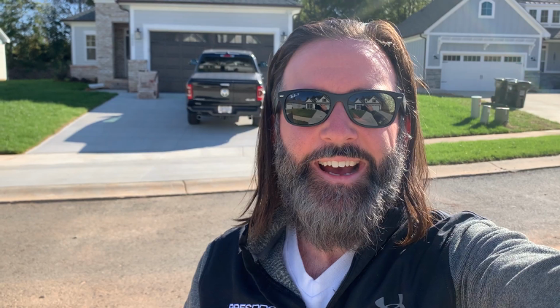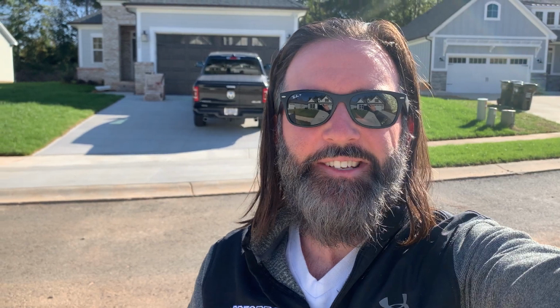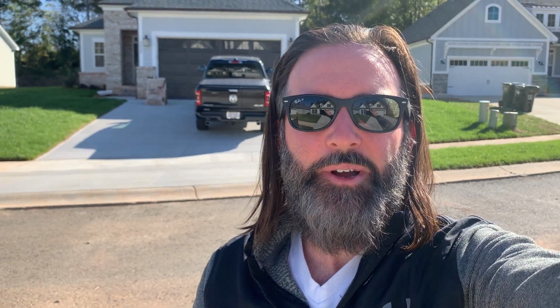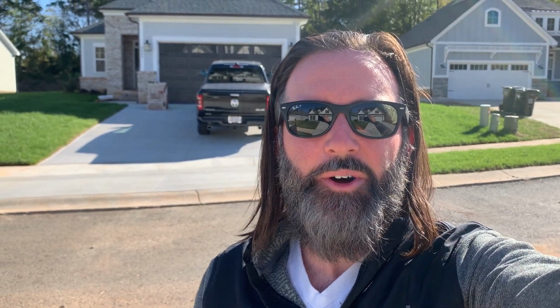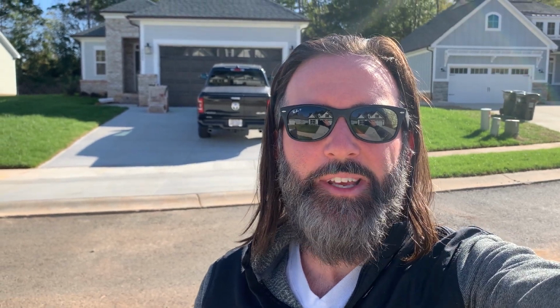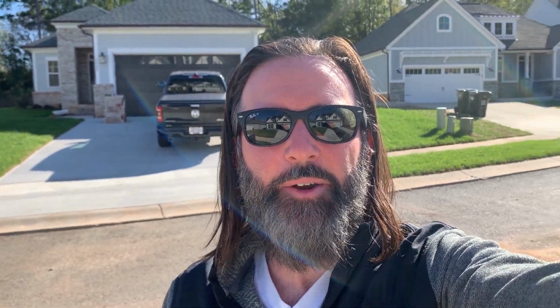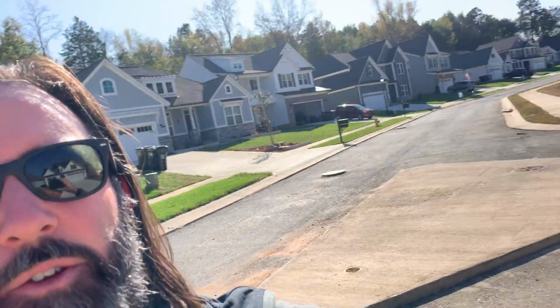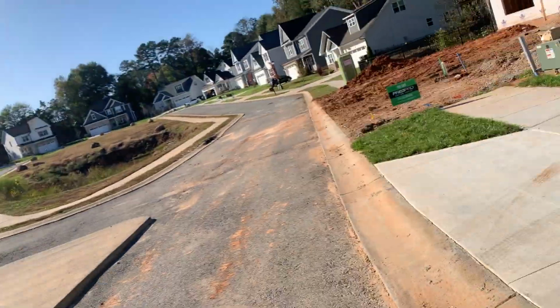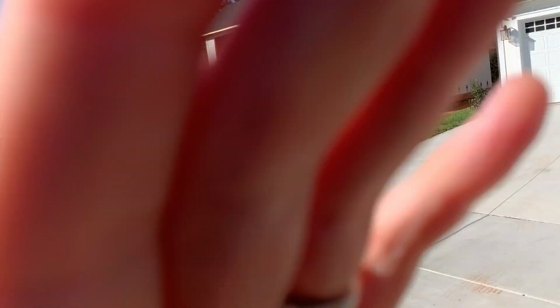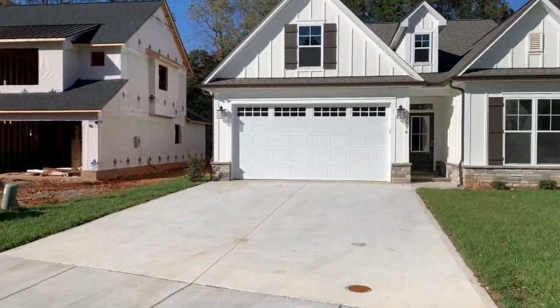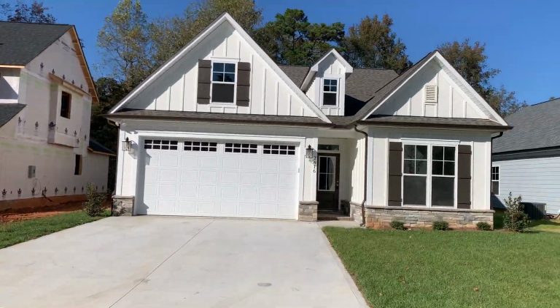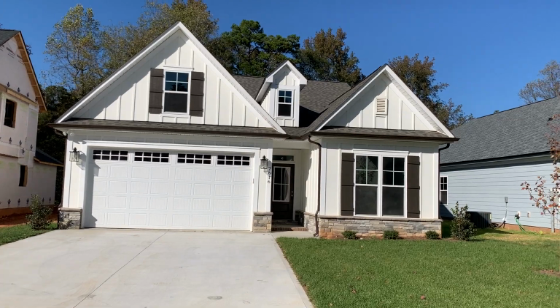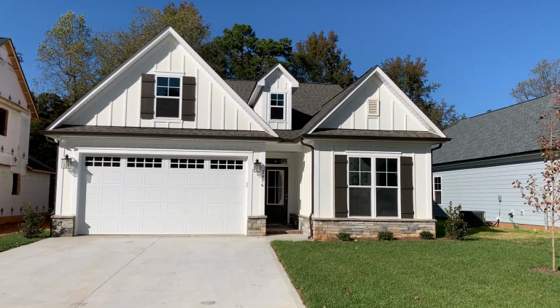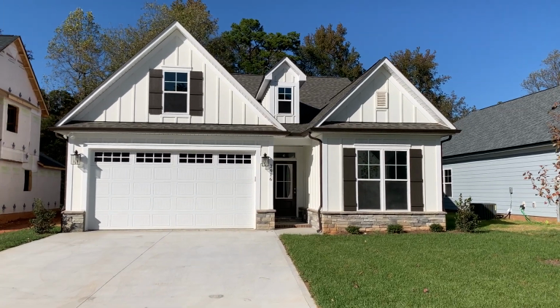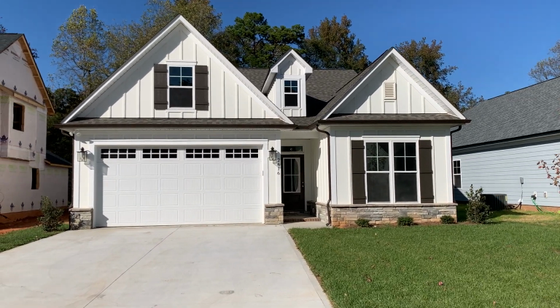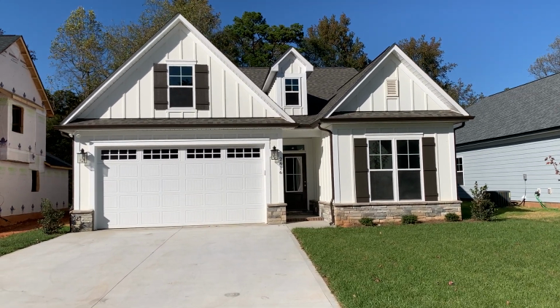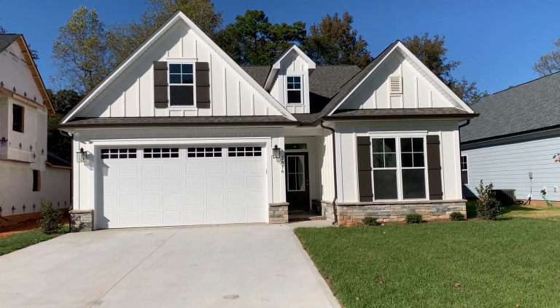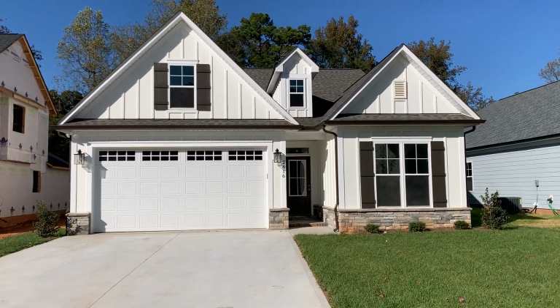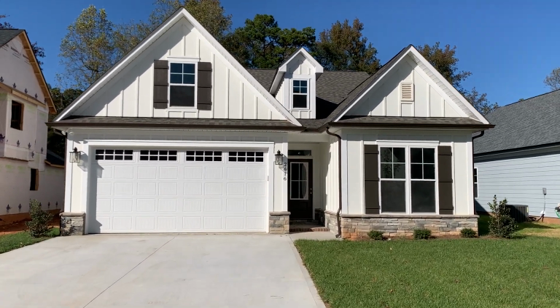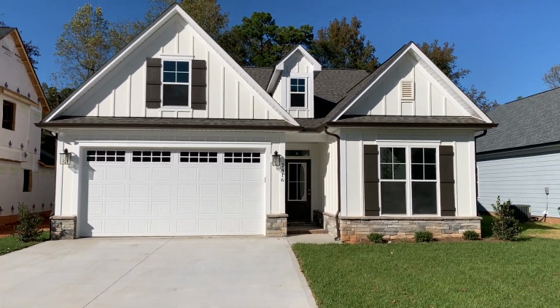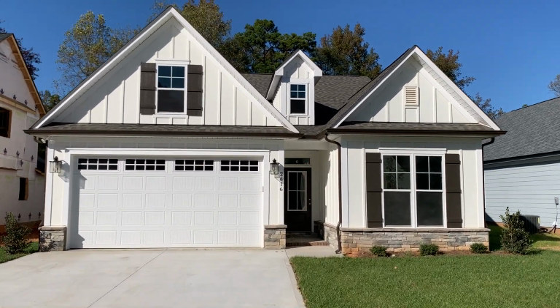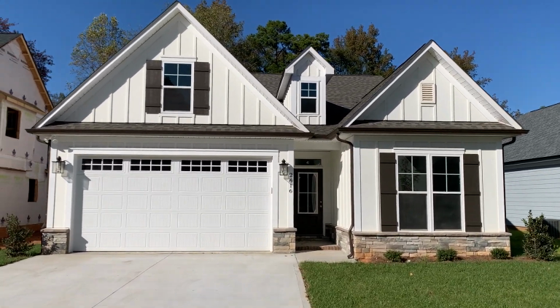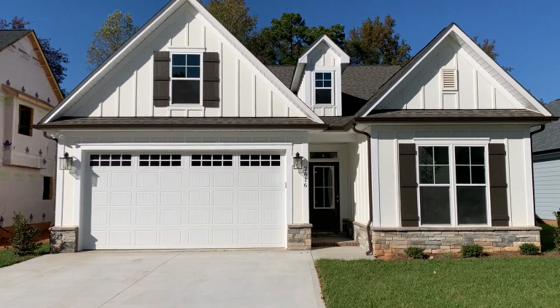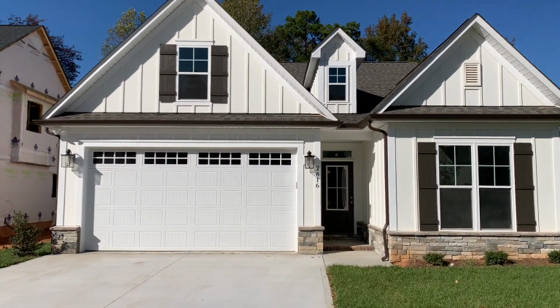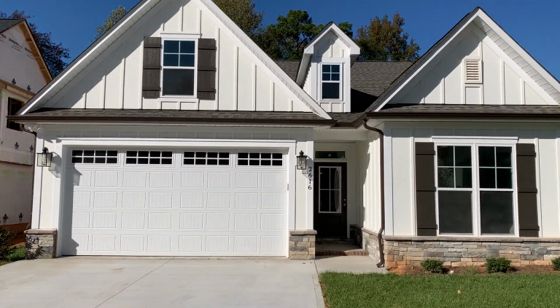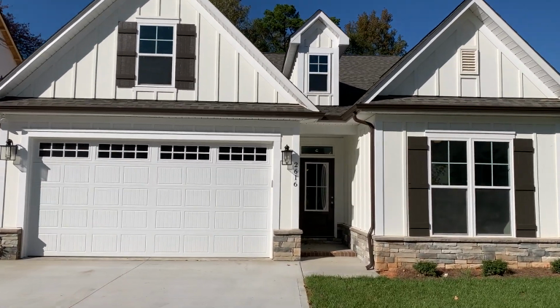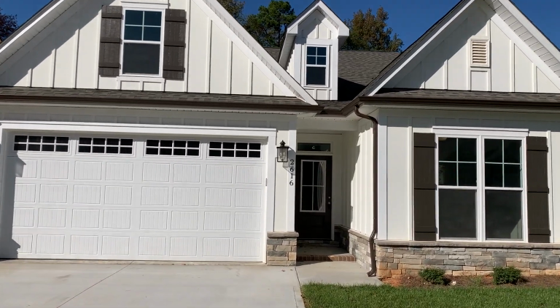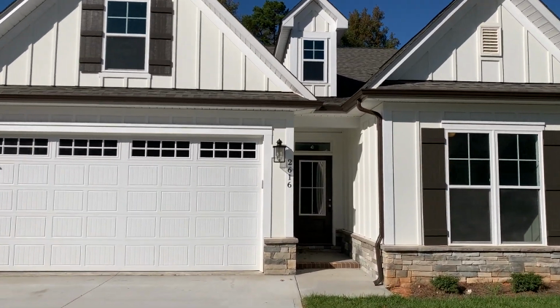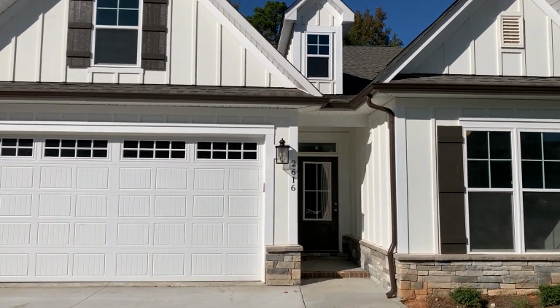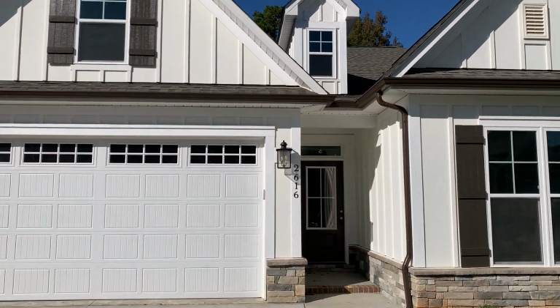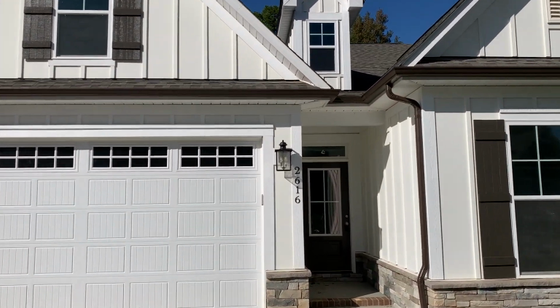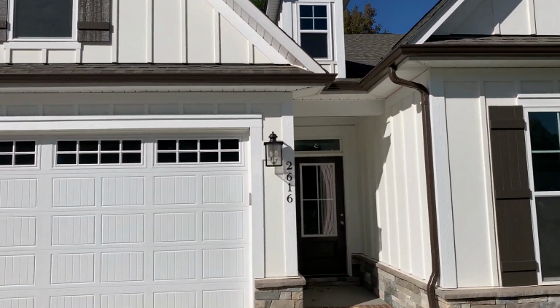Hey guys, it's Josh here with PrezPro Homes, and I'm going to walk you through quickly a home that was just finished. This is the West Shire plan, and it's built in Poplar Cove in Concord, North Carolina. This one is 2616 Poplar Cove Drive.